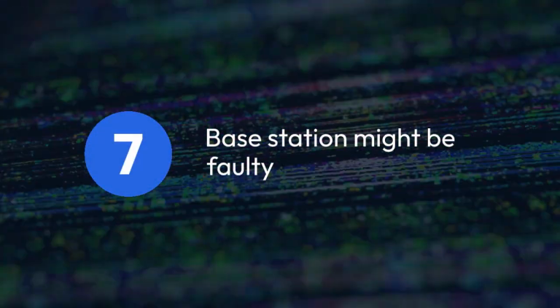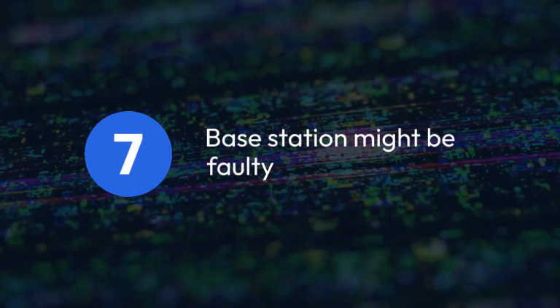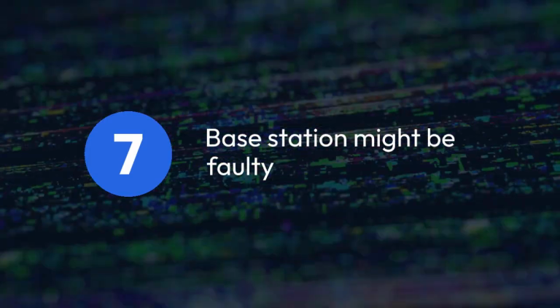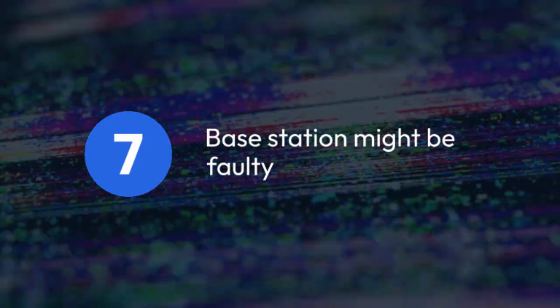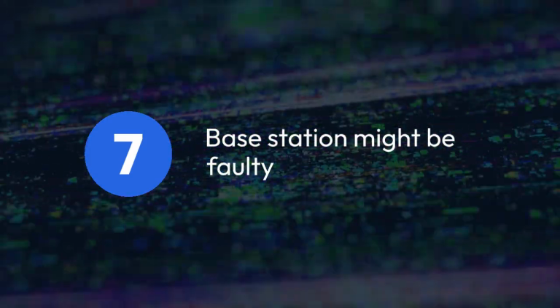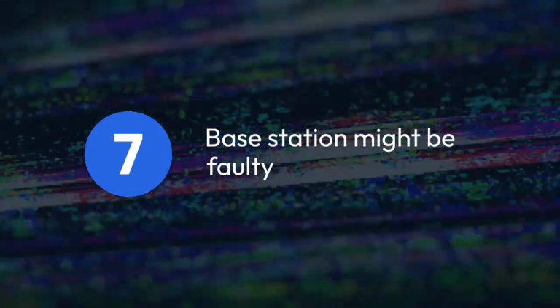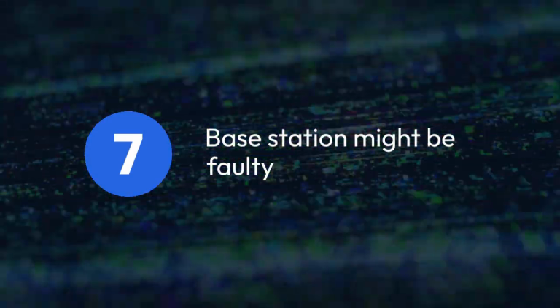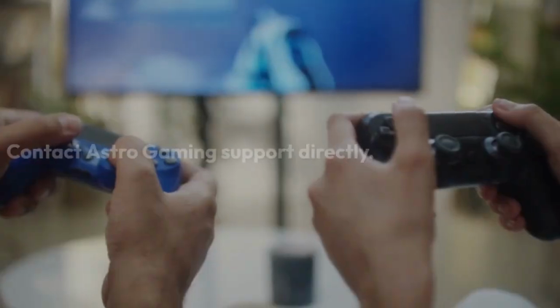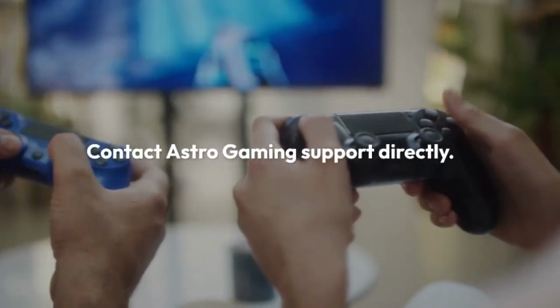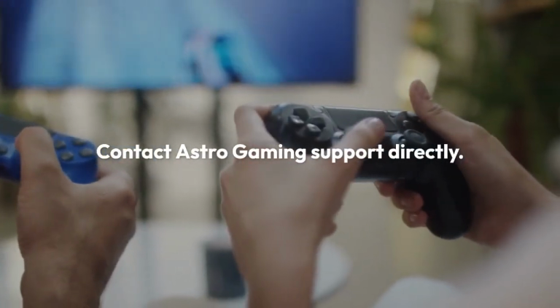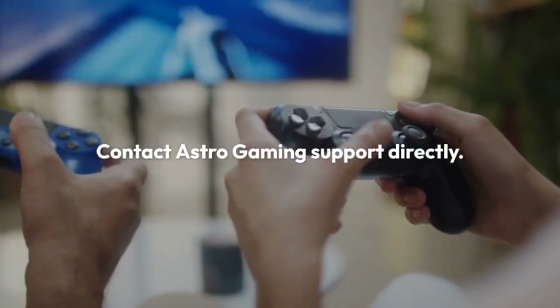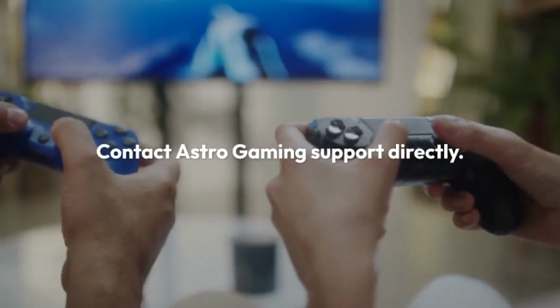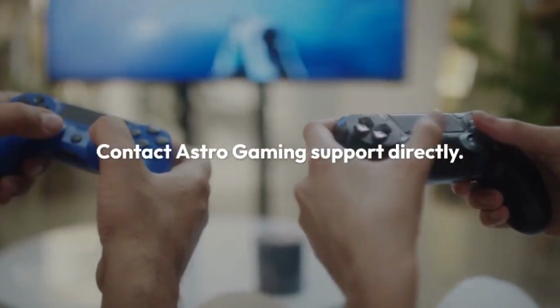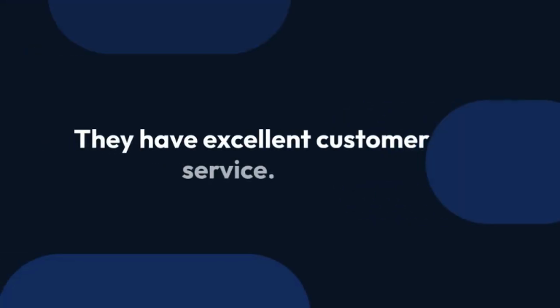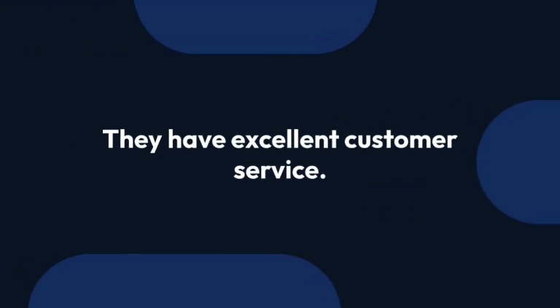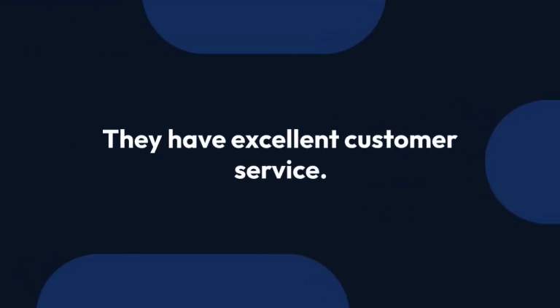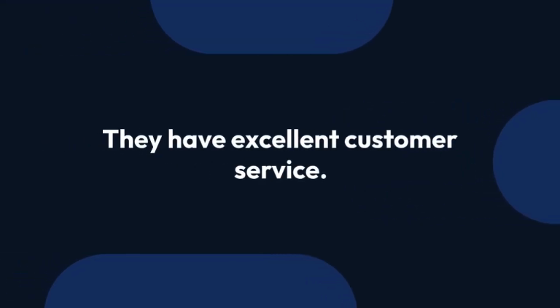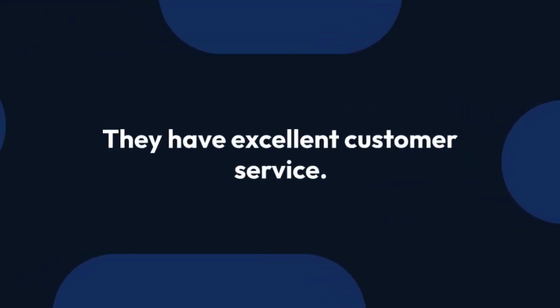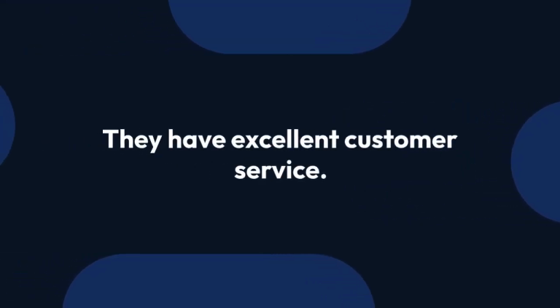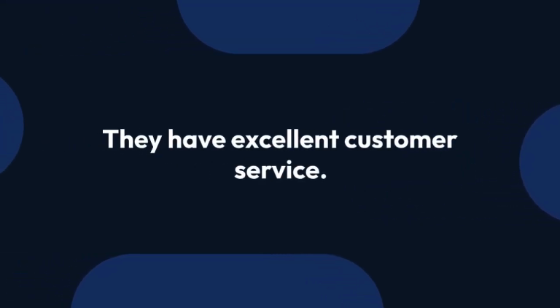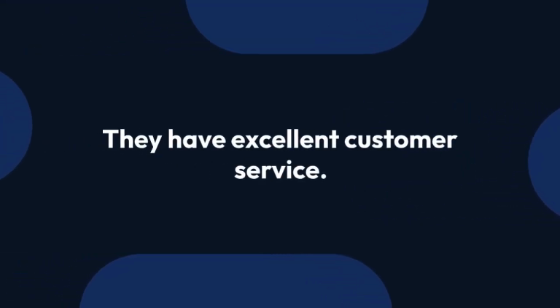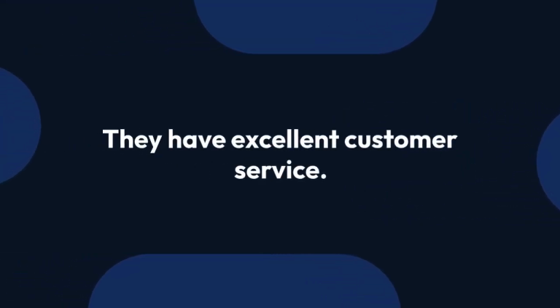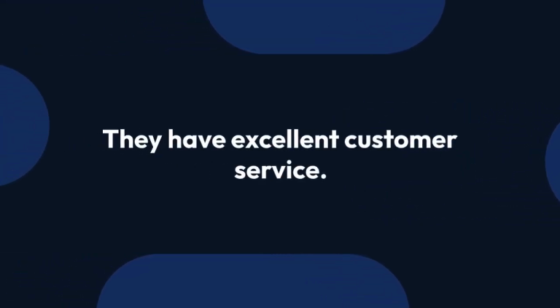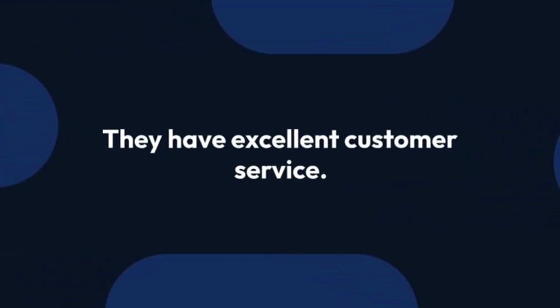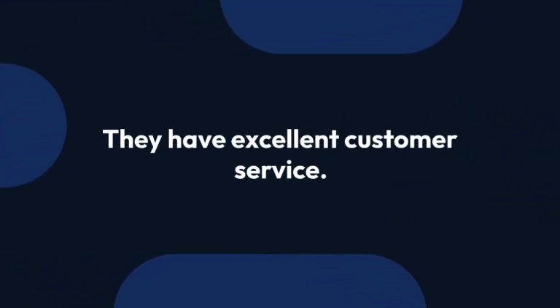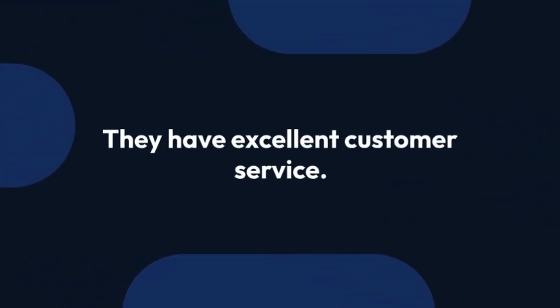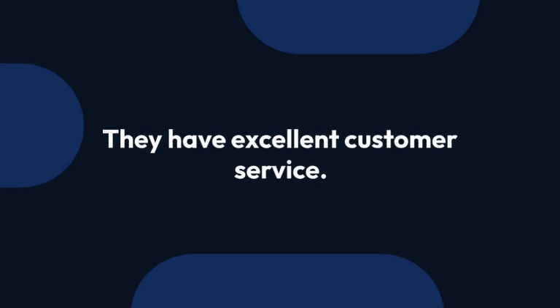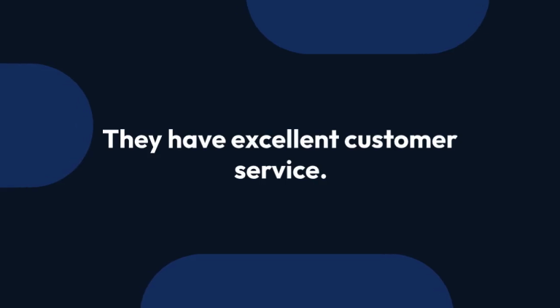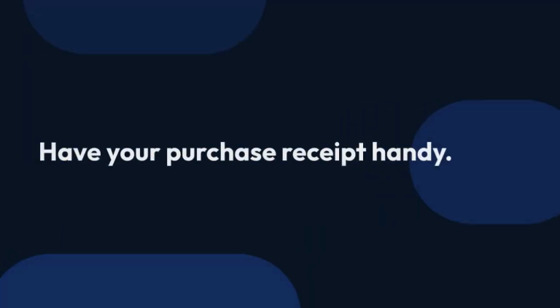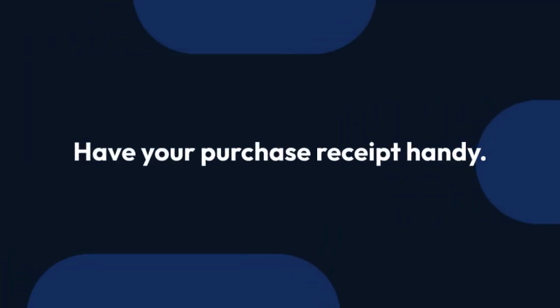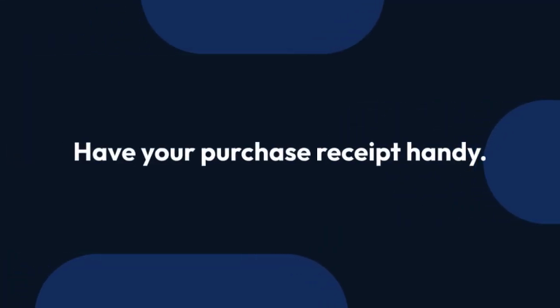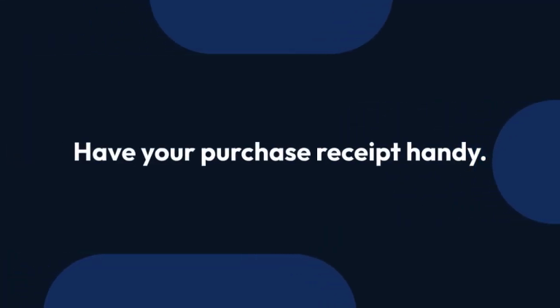If none of these steps work, your base station might be faulty. Contact Astro Gaming Support directly. They have excellent customer service and may be able to help you troubleshoot further or arrange a repair or replacement under warranty. Remember to have your purchase receipt handy.